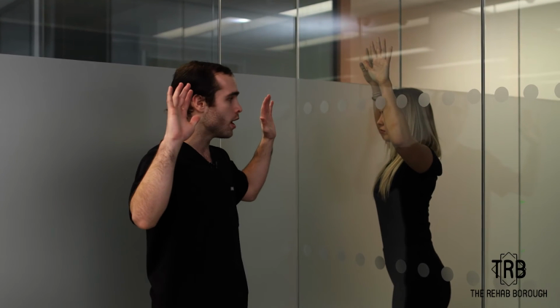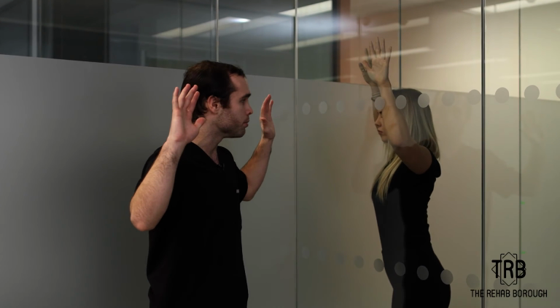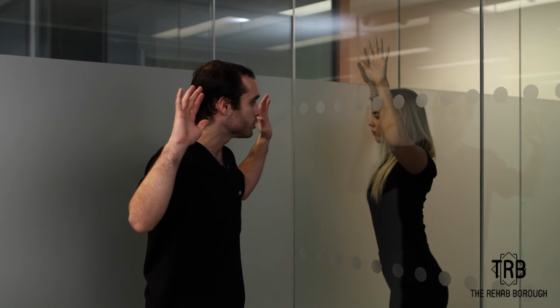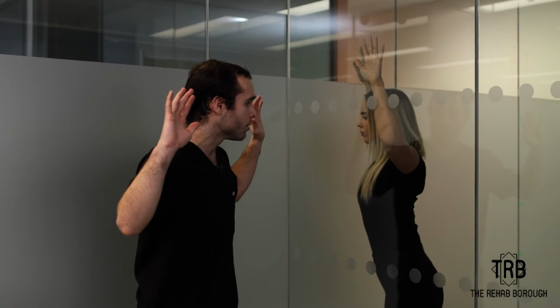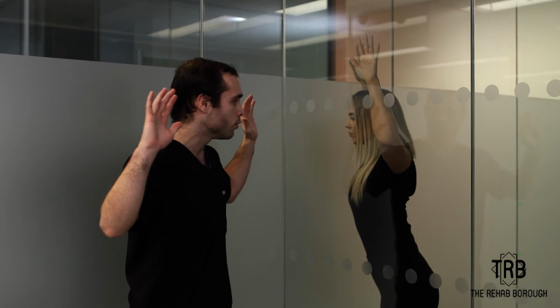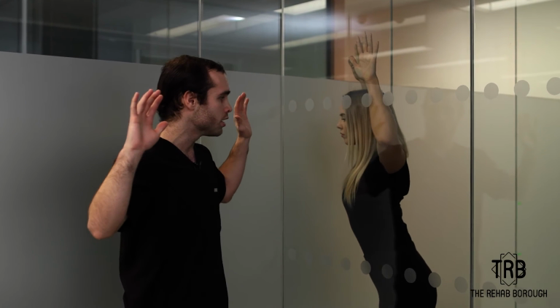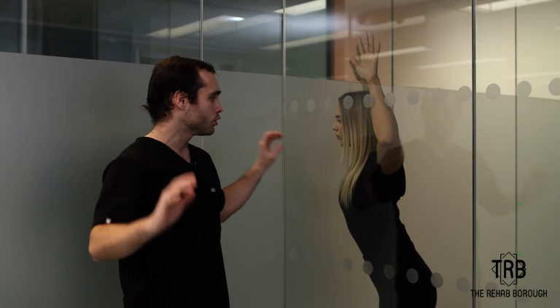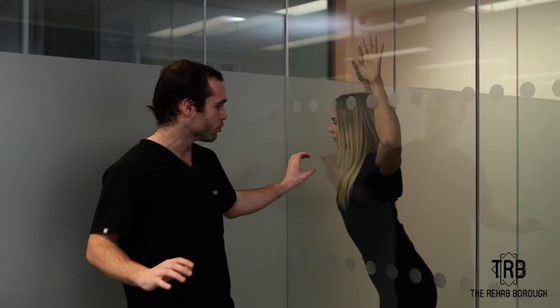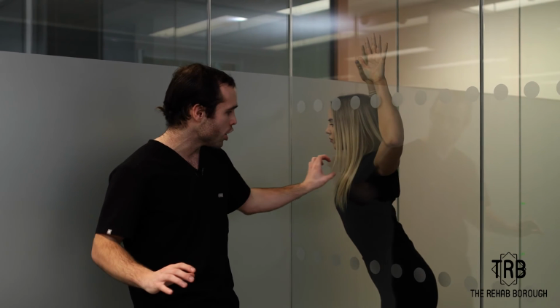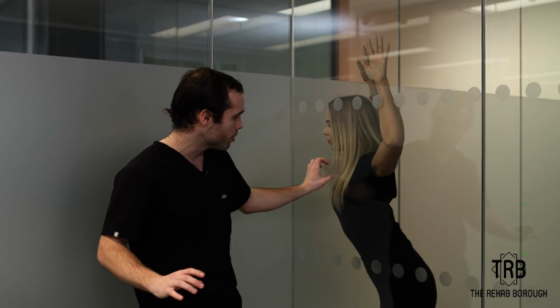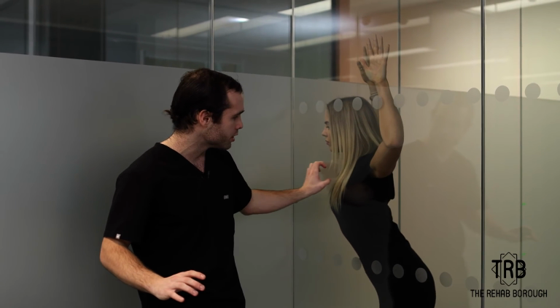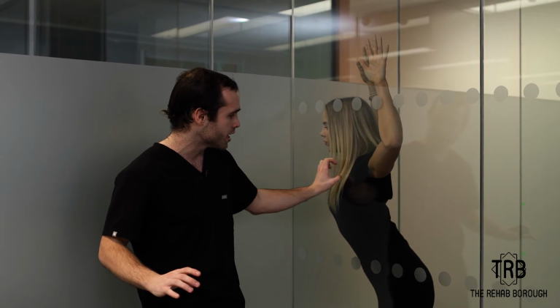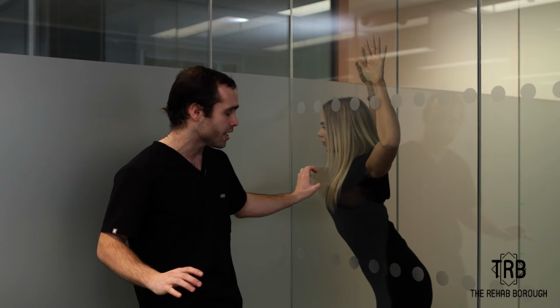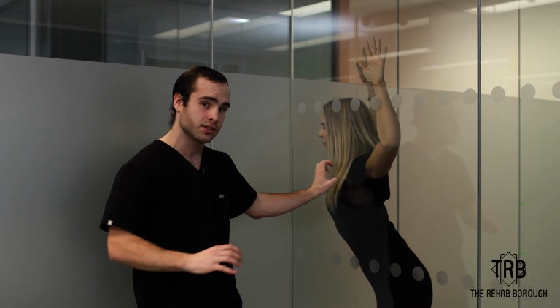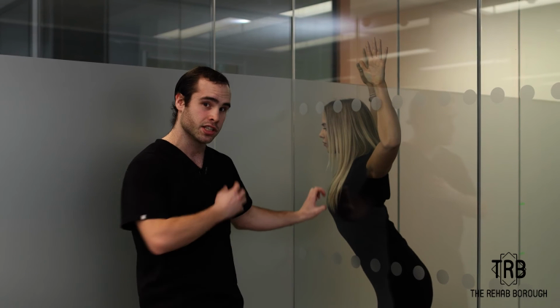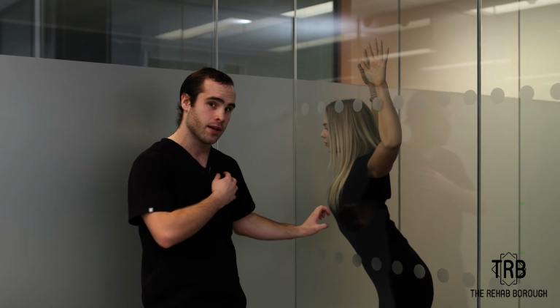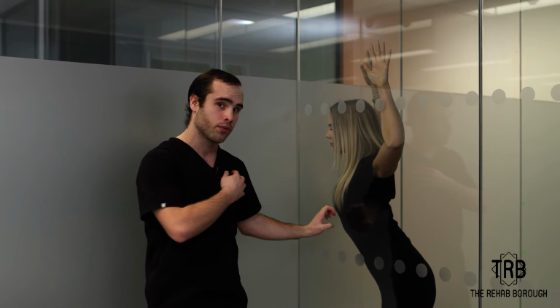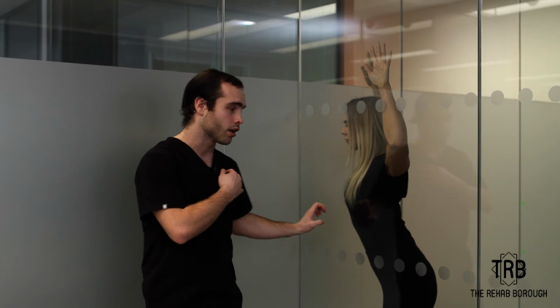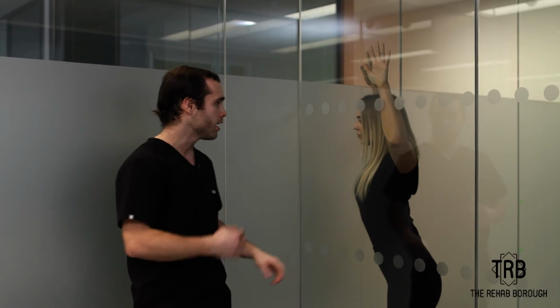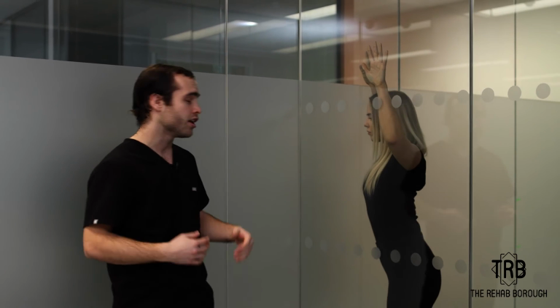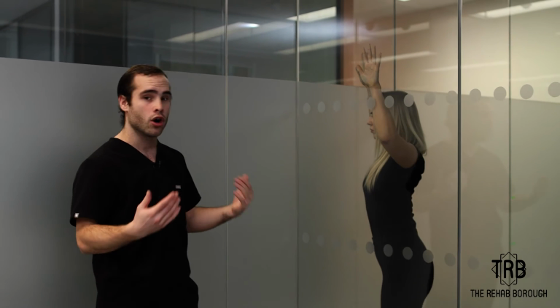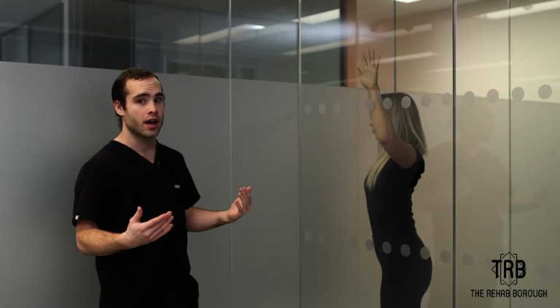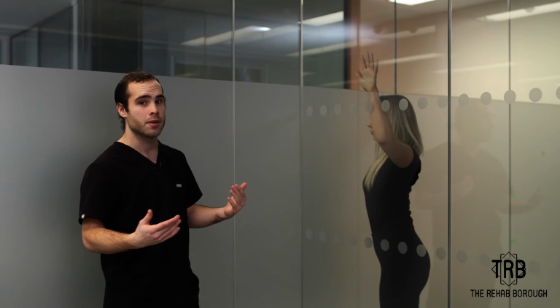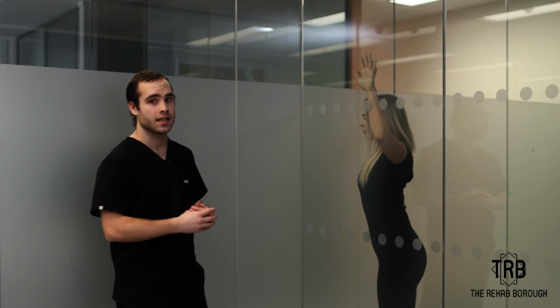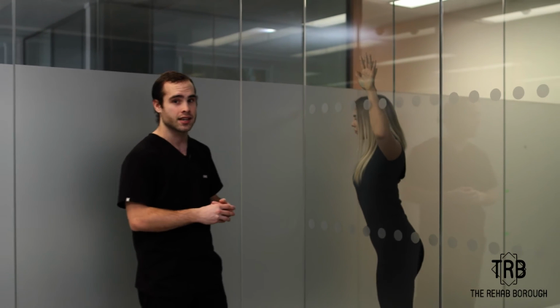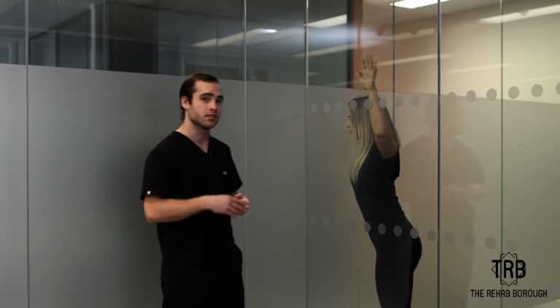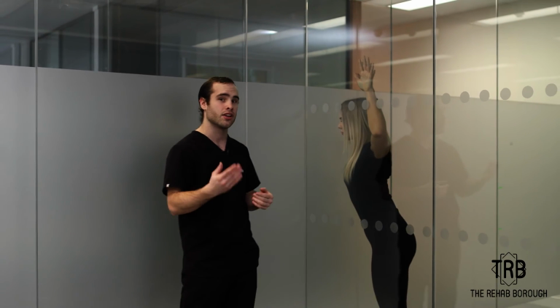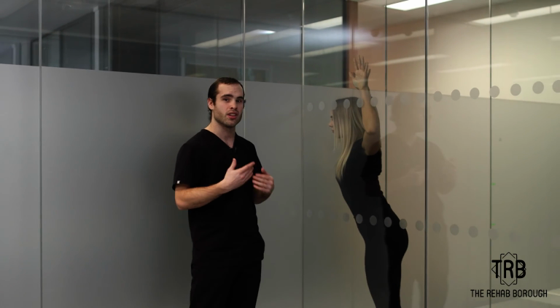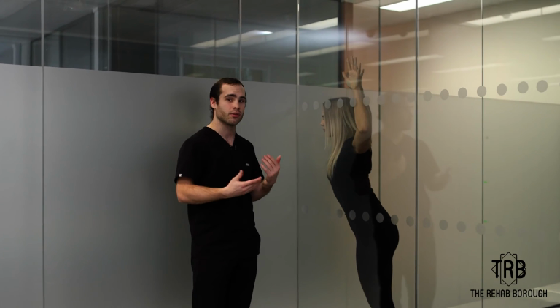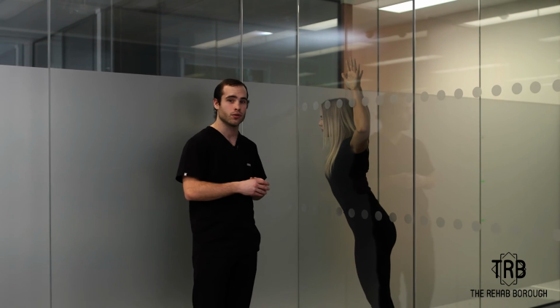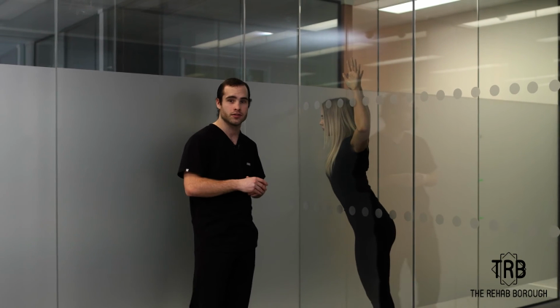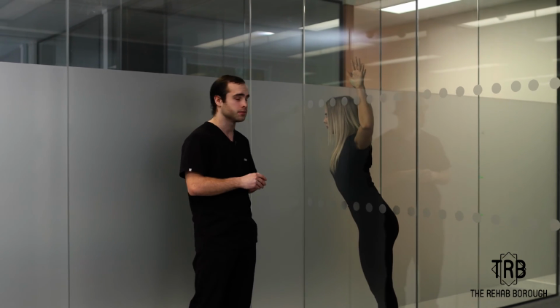Push yourself forward to really open up the chest in this region here. Hold that for about 10 seconds and do that three, four, or five times.